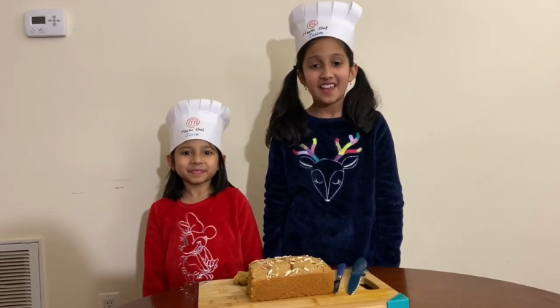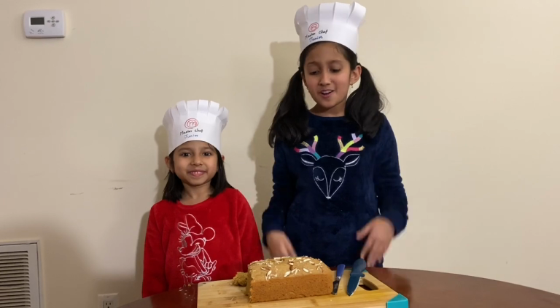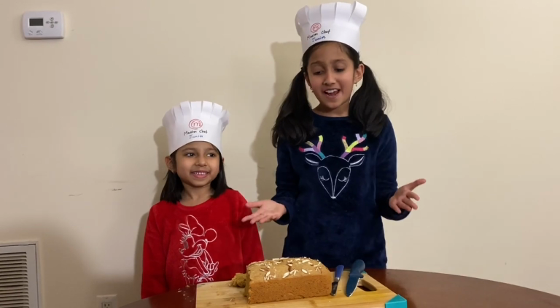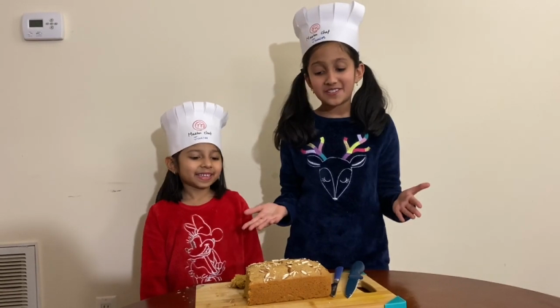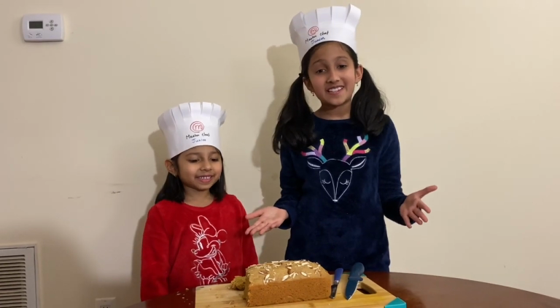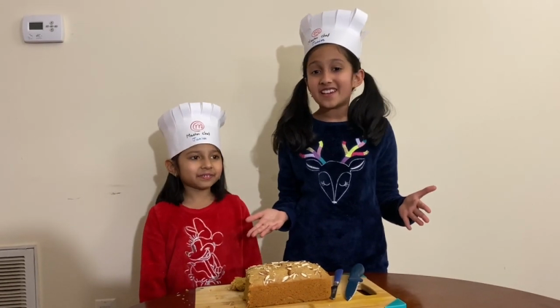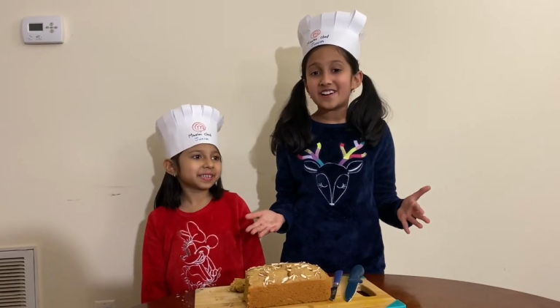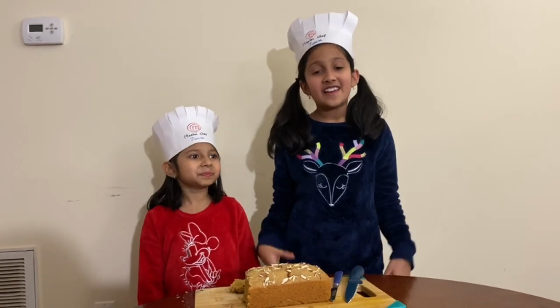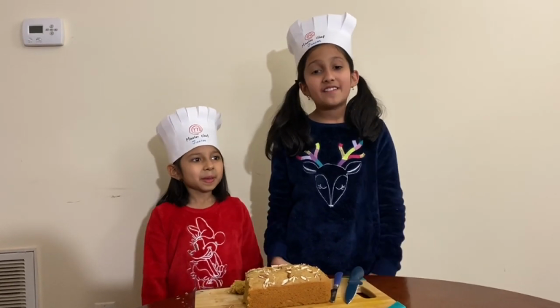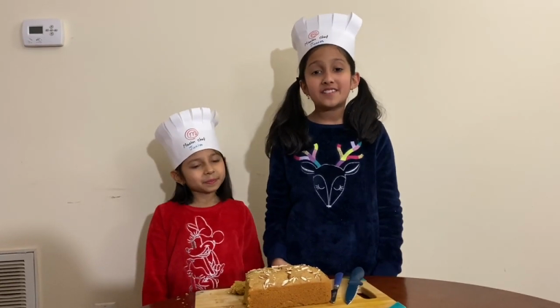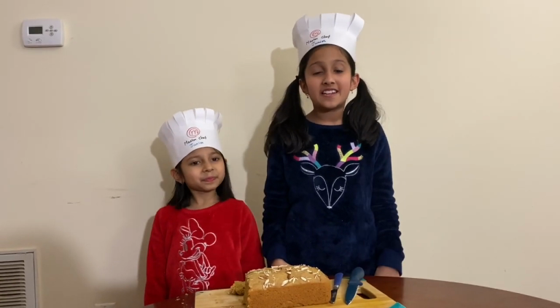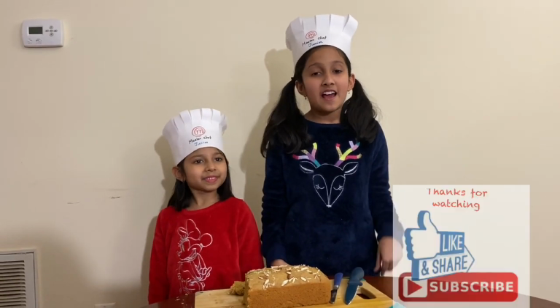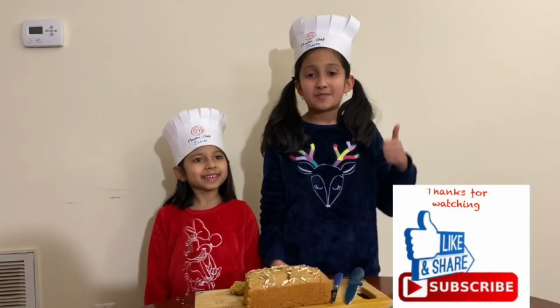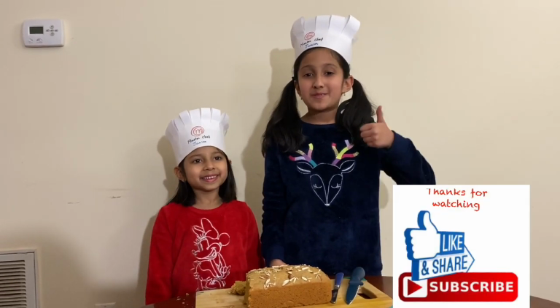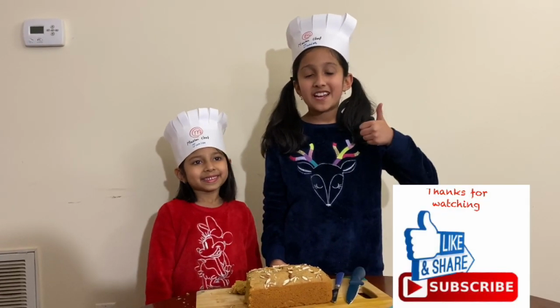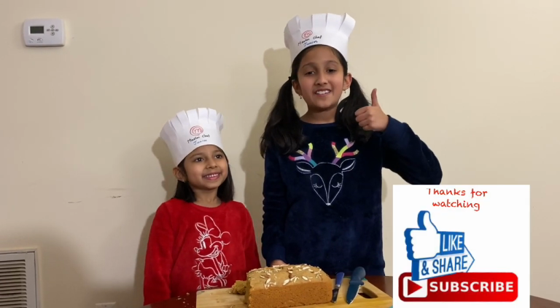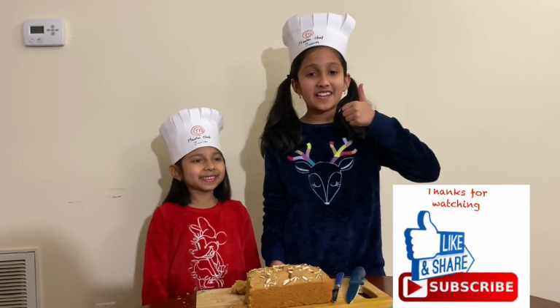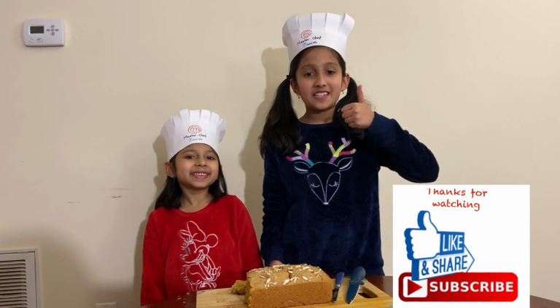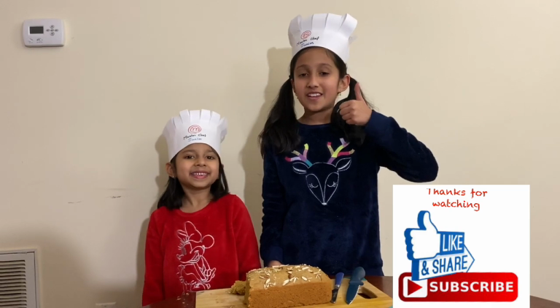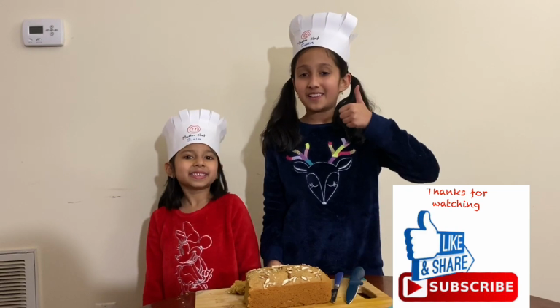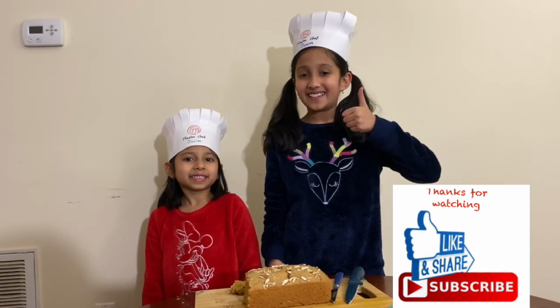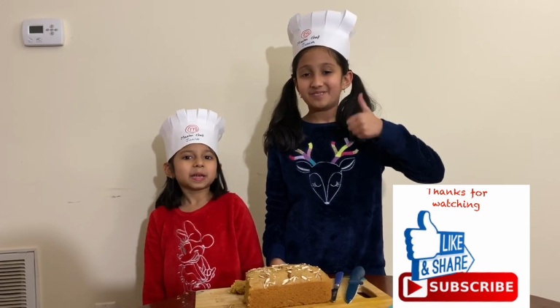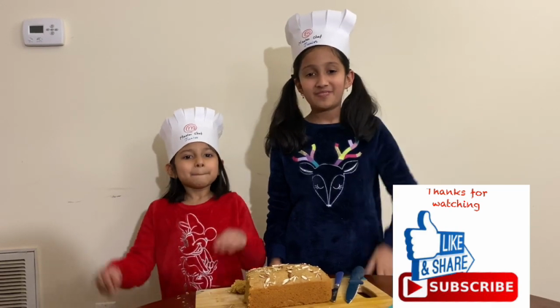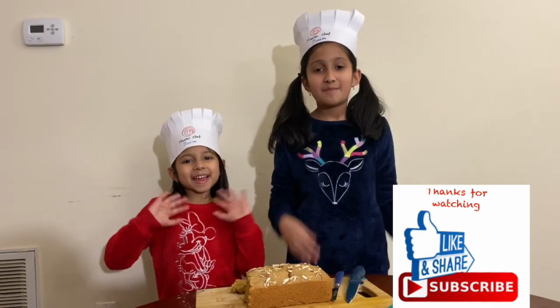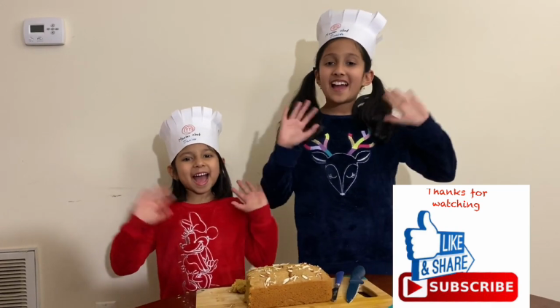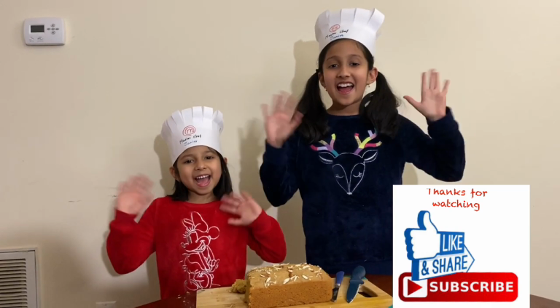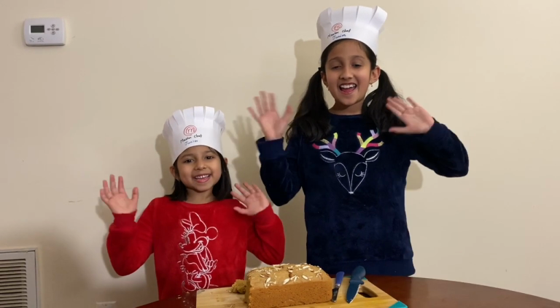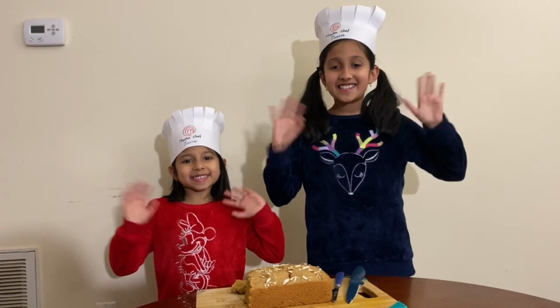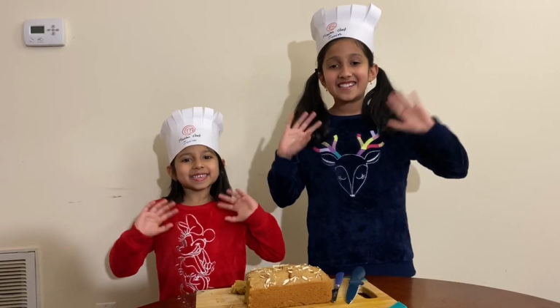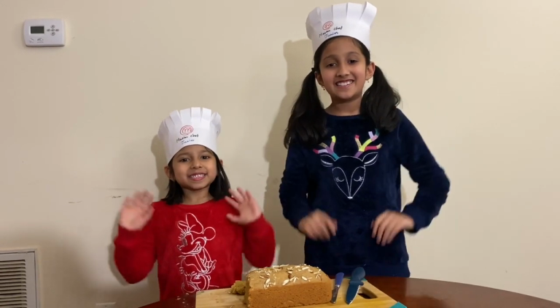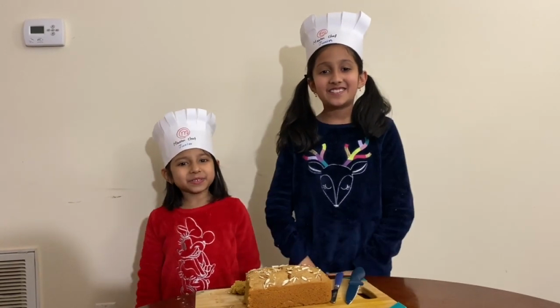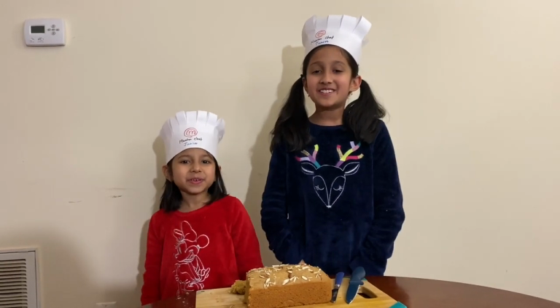Hope you guys enjoyed this video. If you did, subscribe to our channel and give this video a like. Bye guys, see you soon!